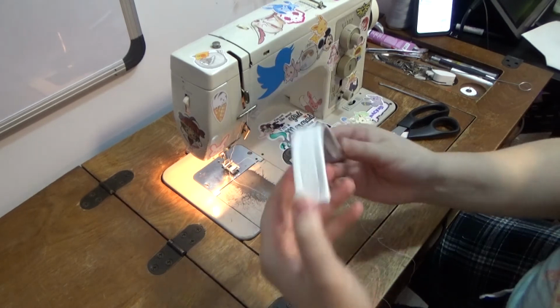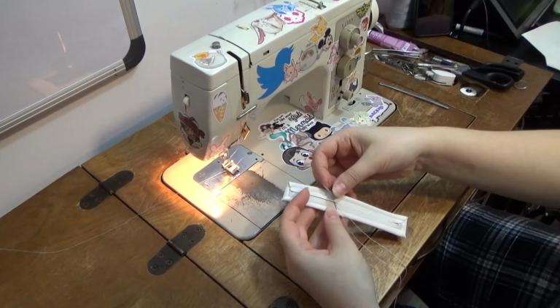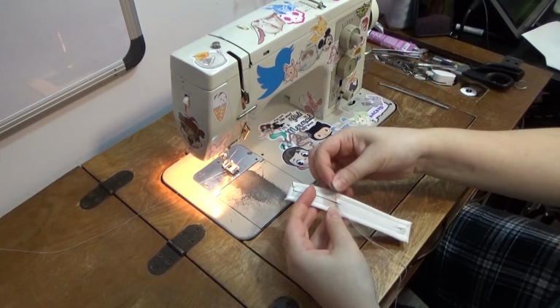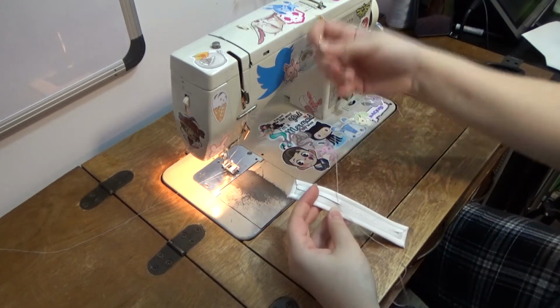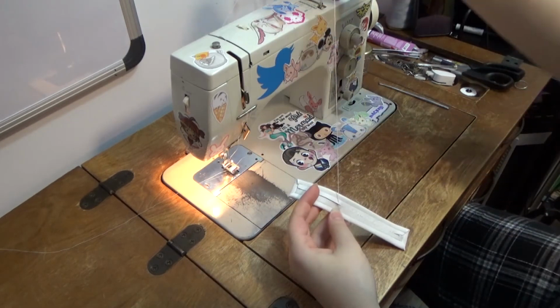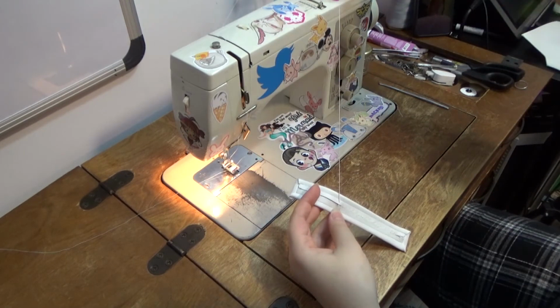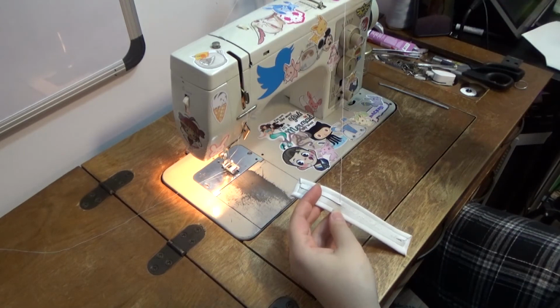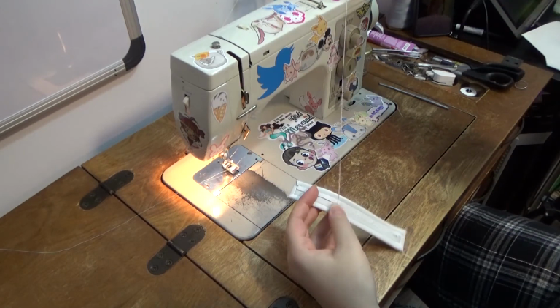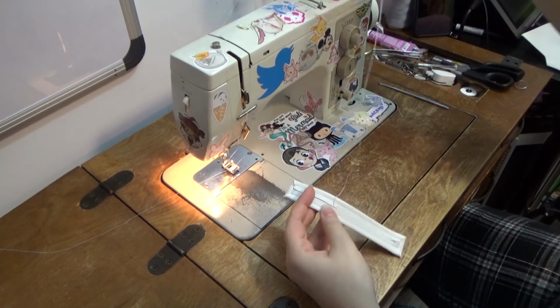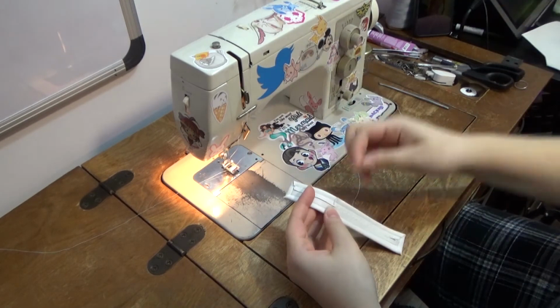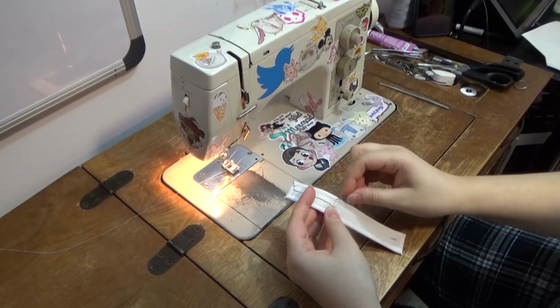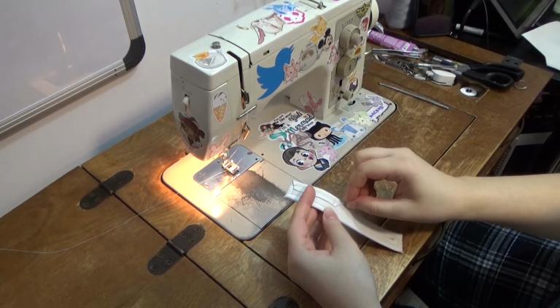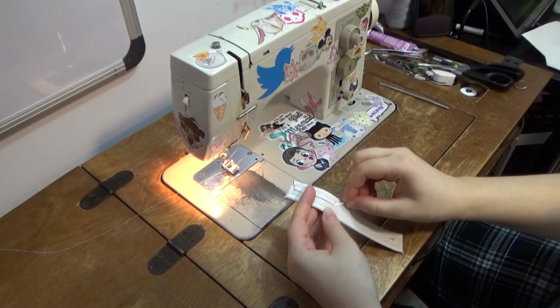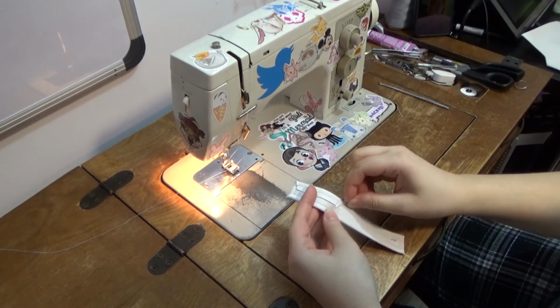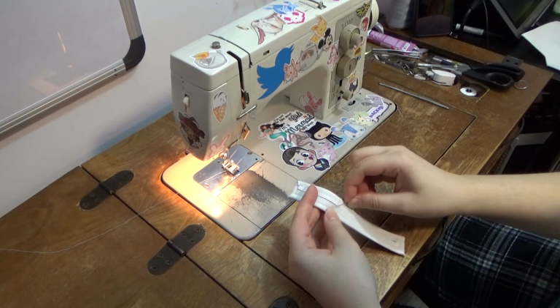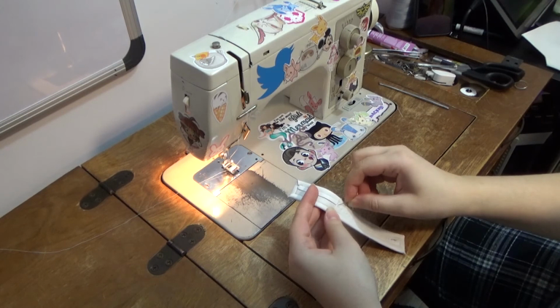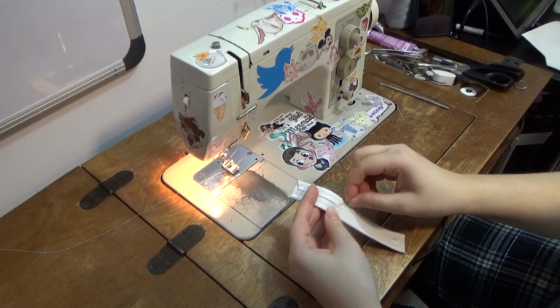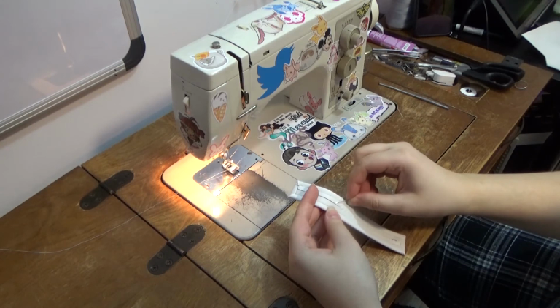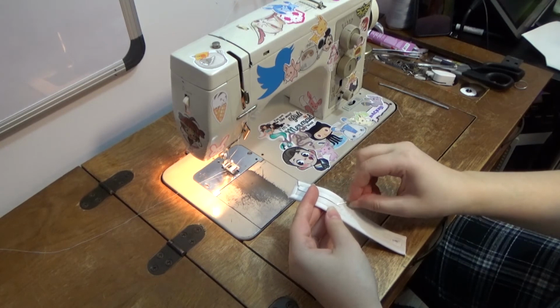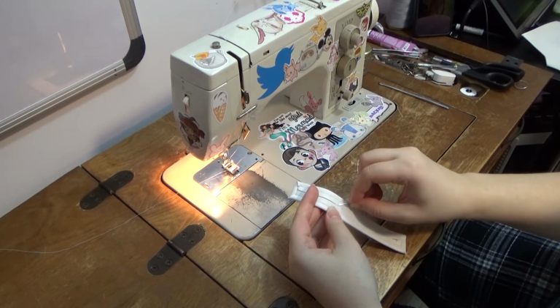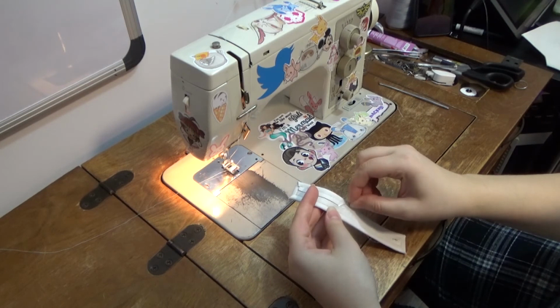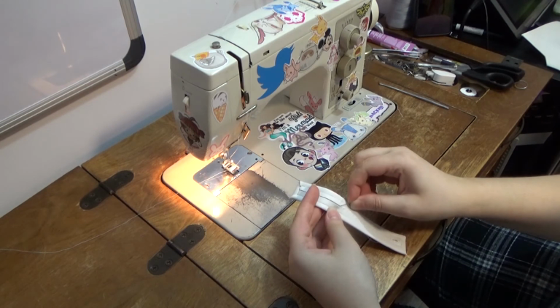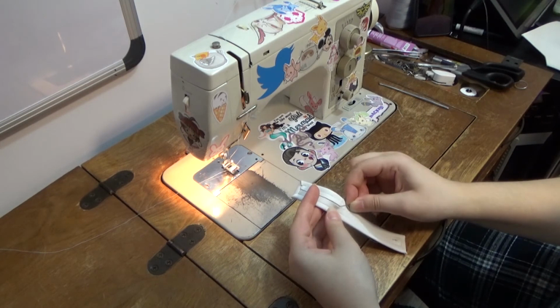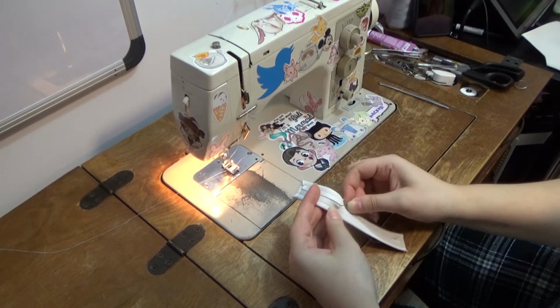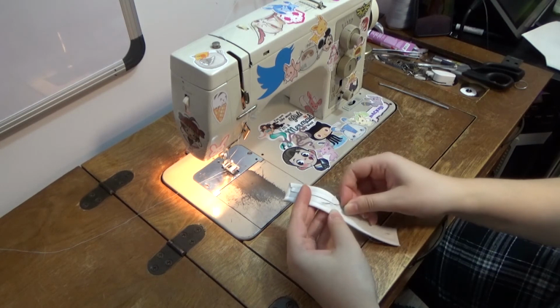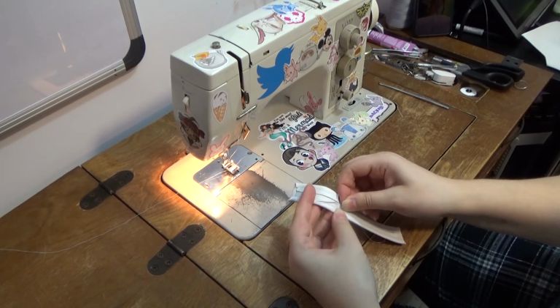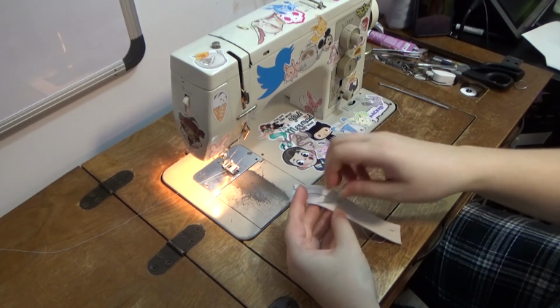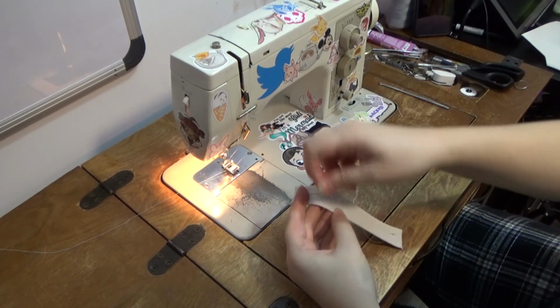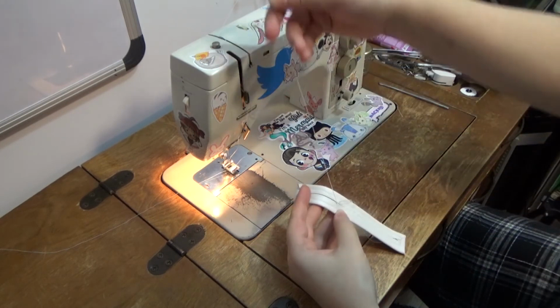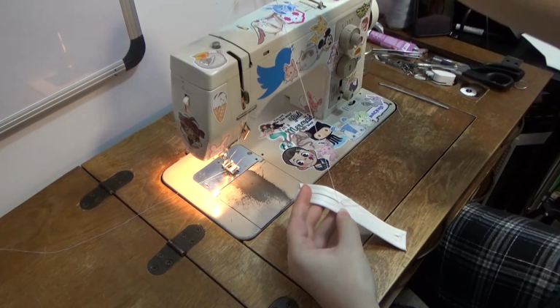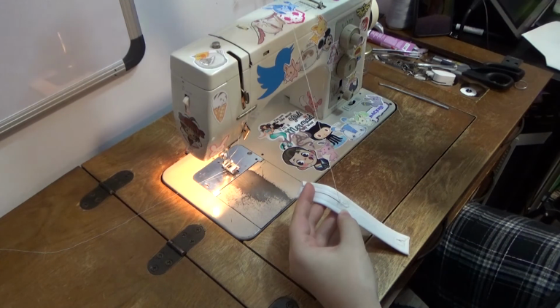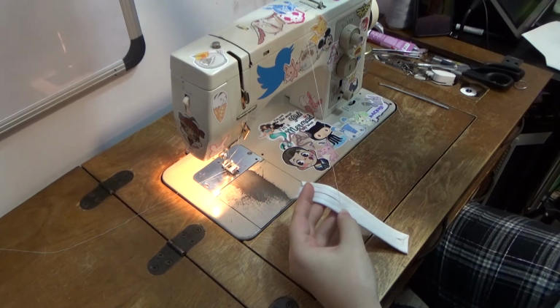On the back side of the strap, I decided to hand stitch the extra fabric together just so it doesn't pucker up when you fold it. It also made it look nice and clean.